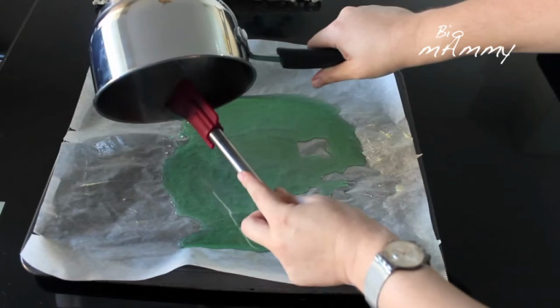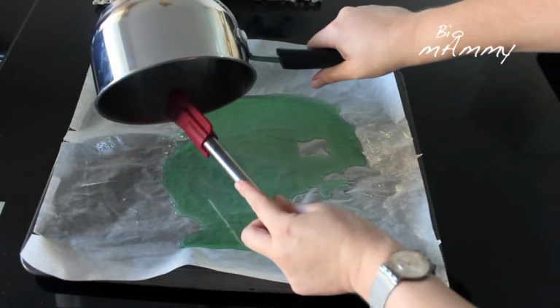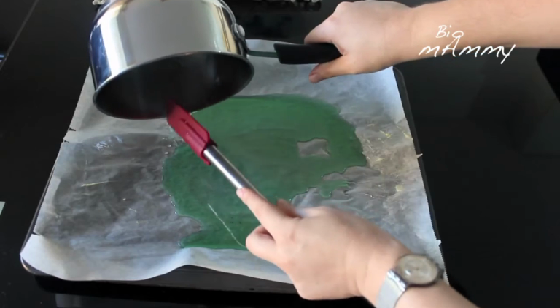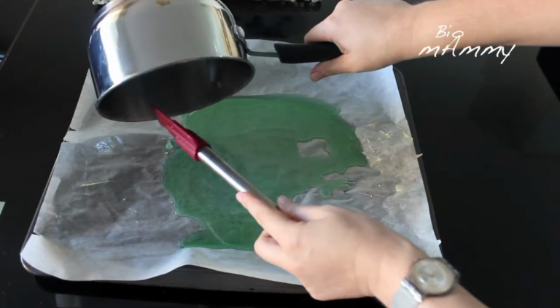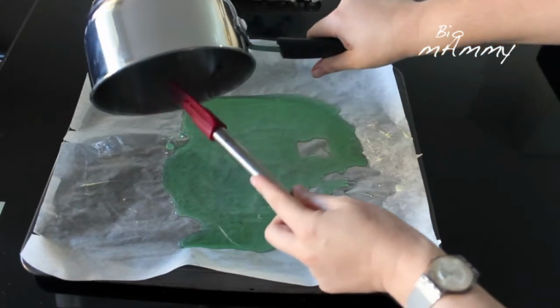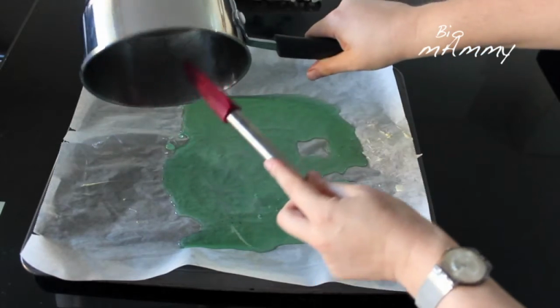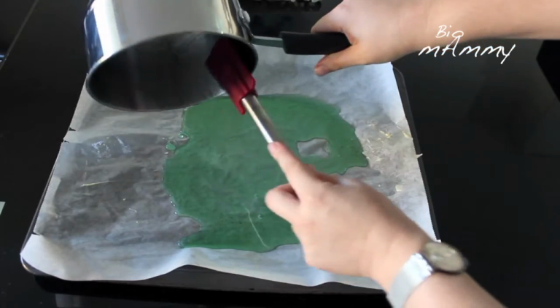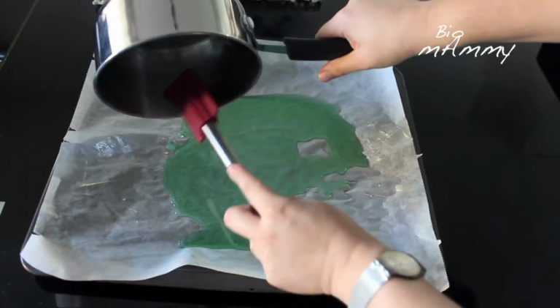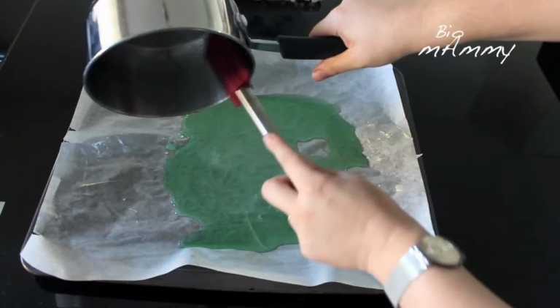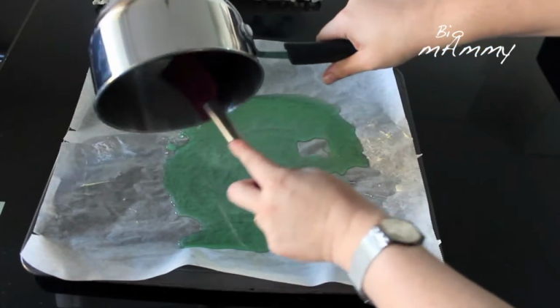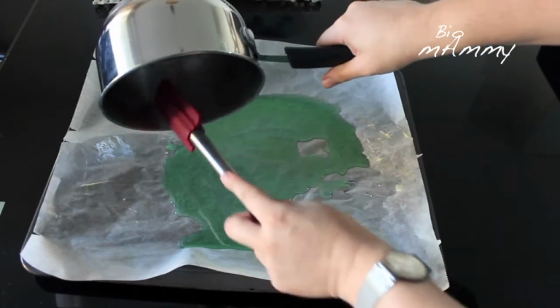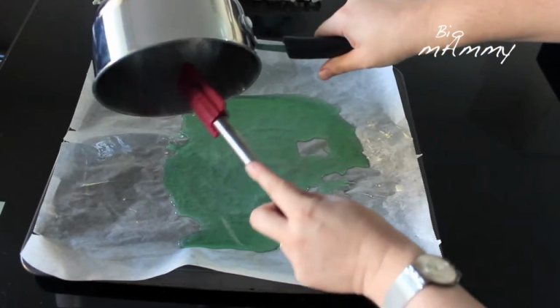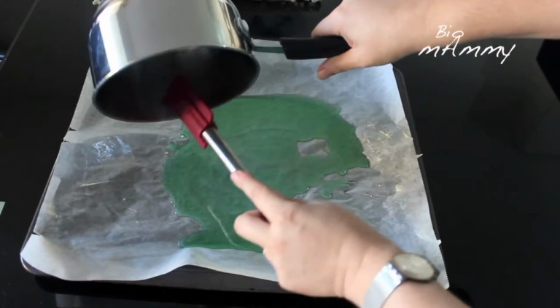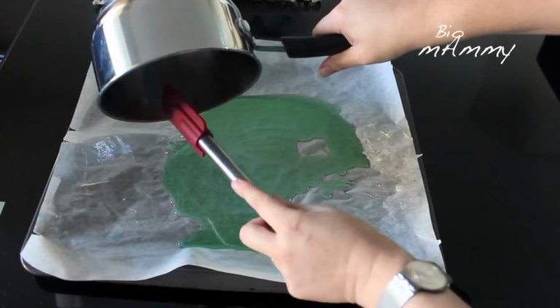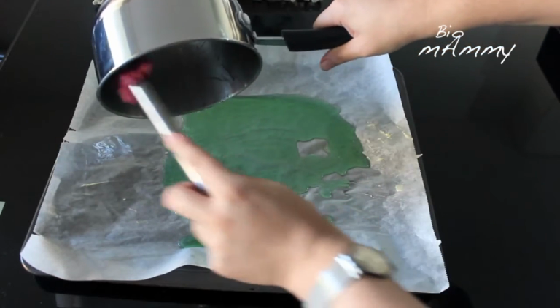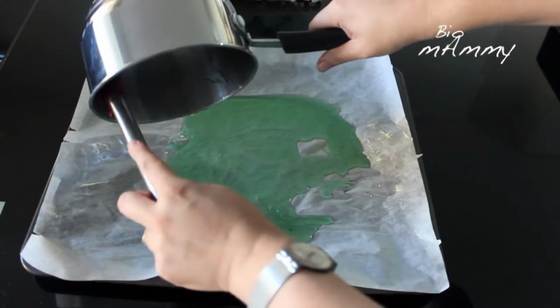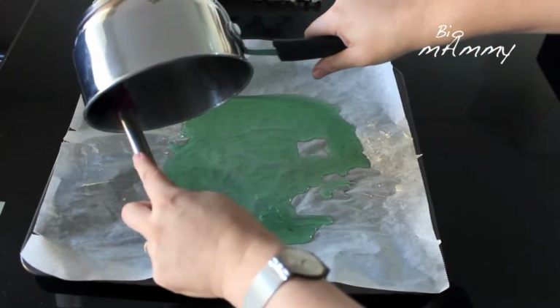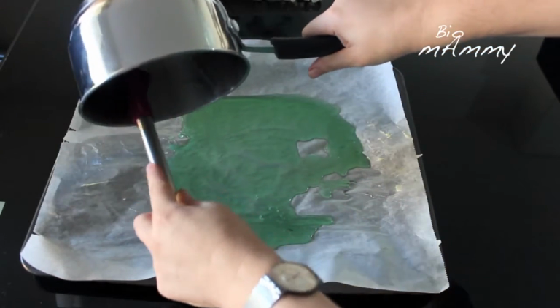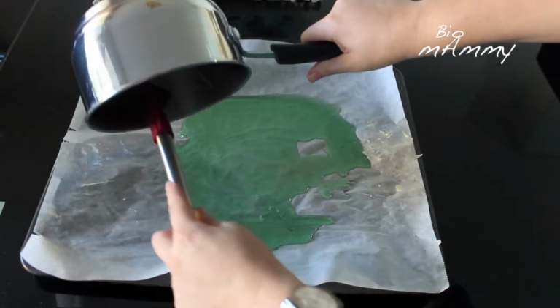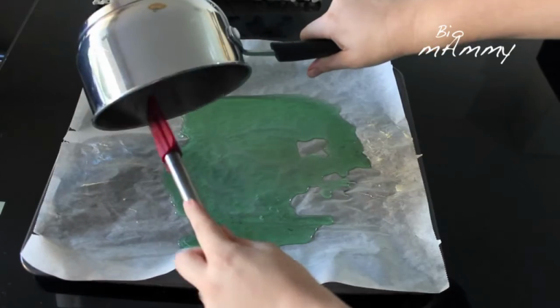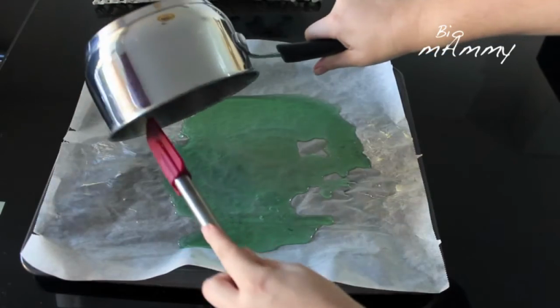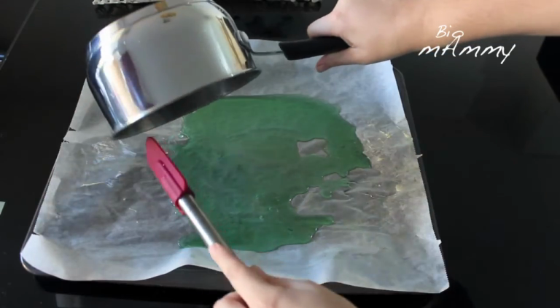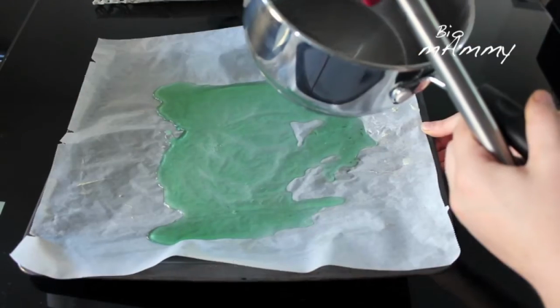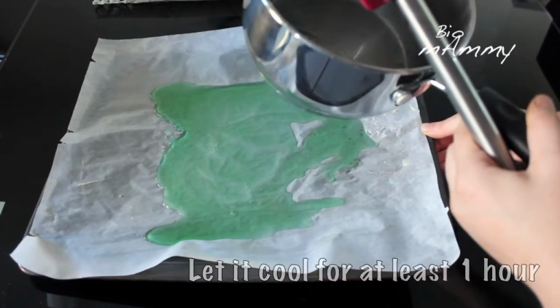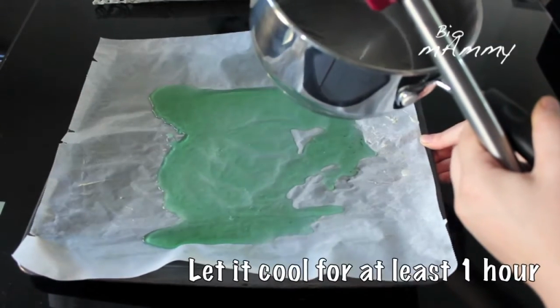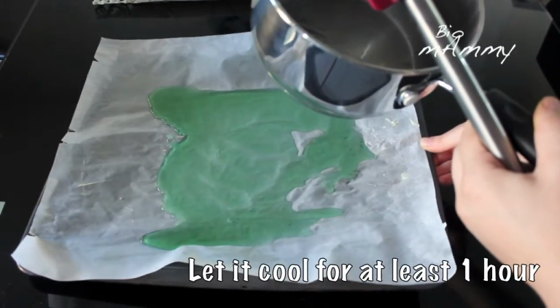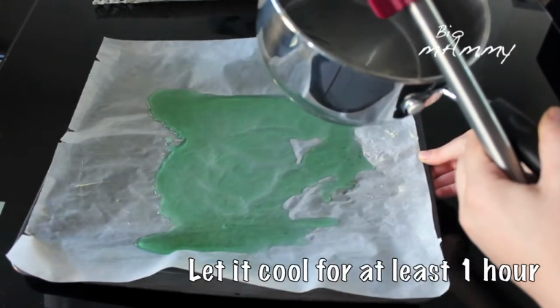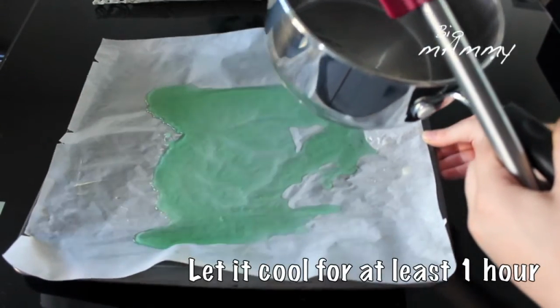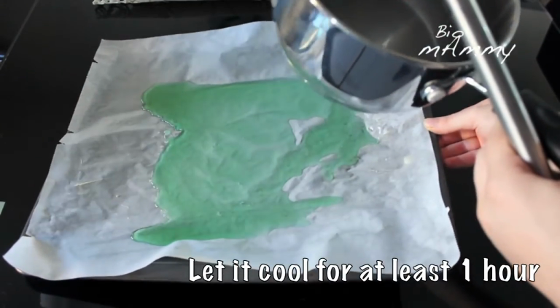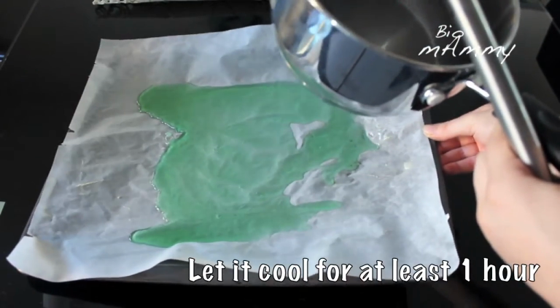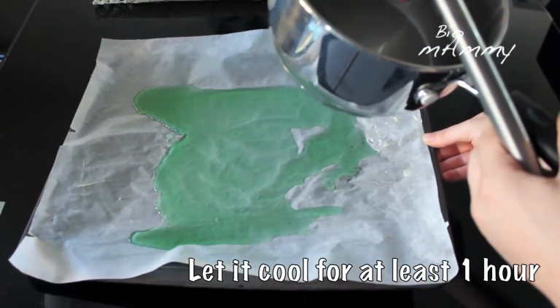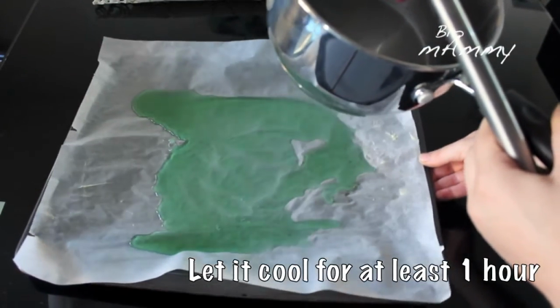If you have a thermometer — a candy thermometer — you can use that. Now we need to let it cool.